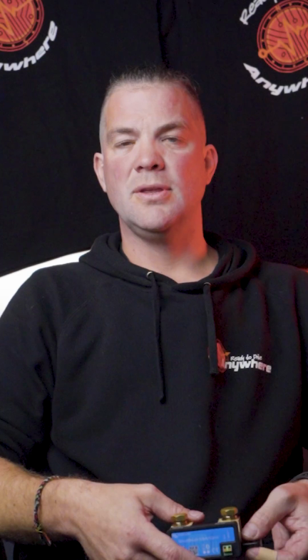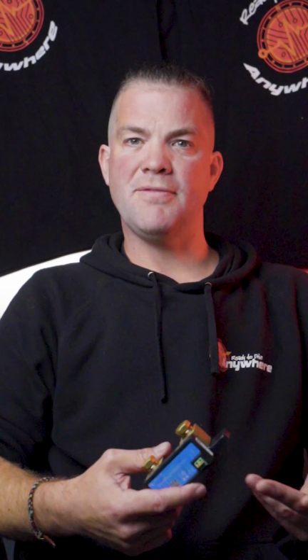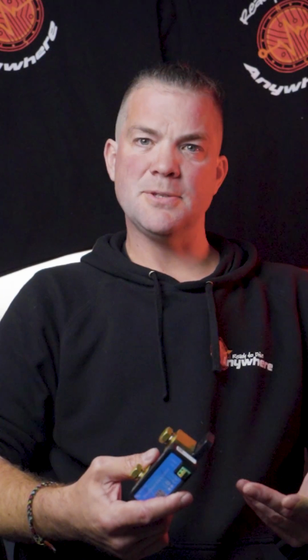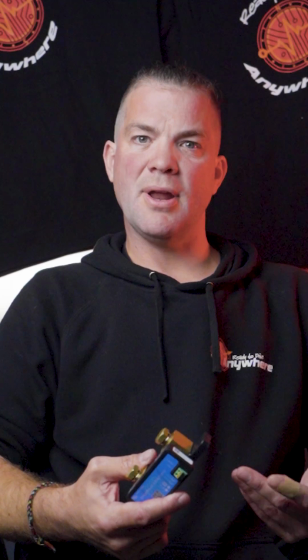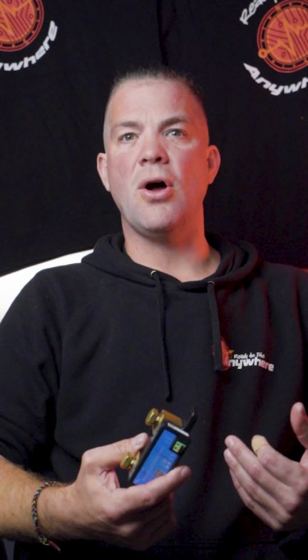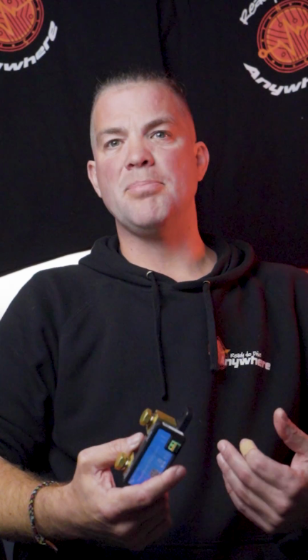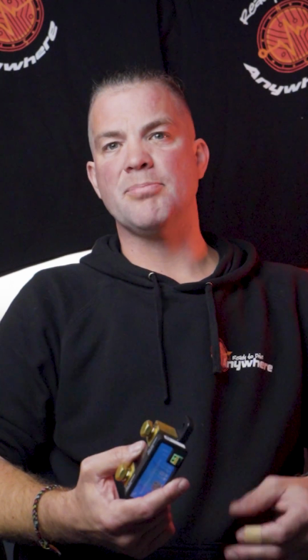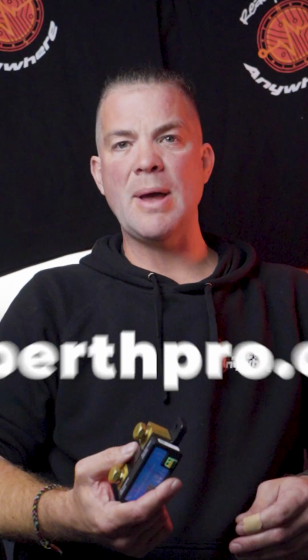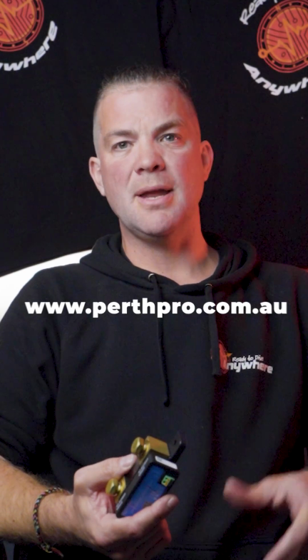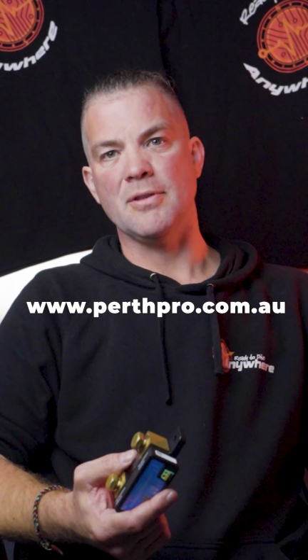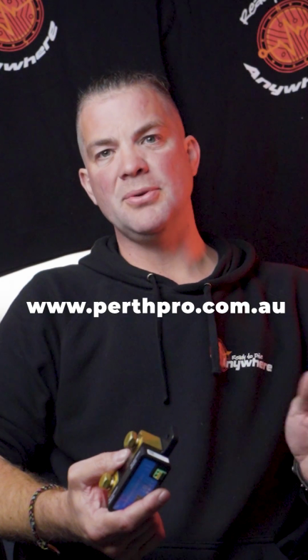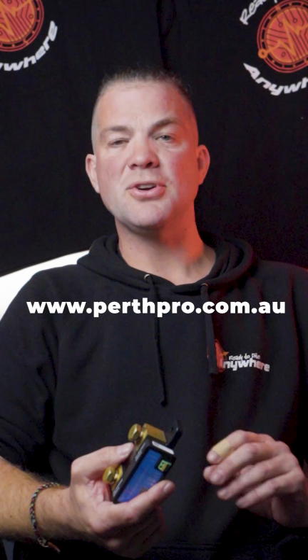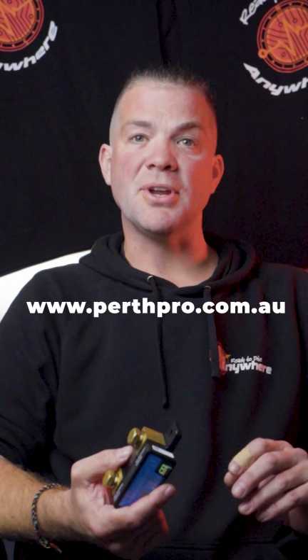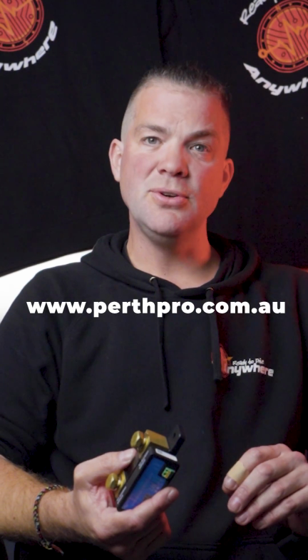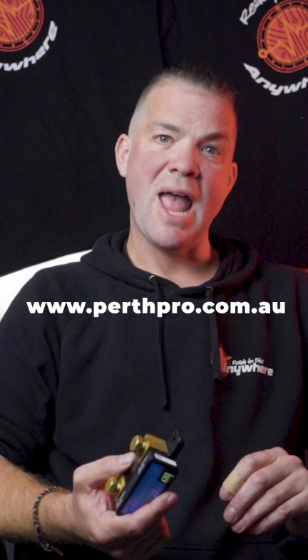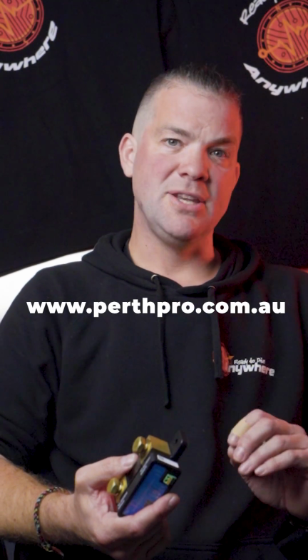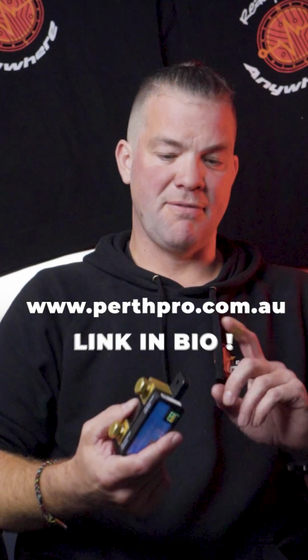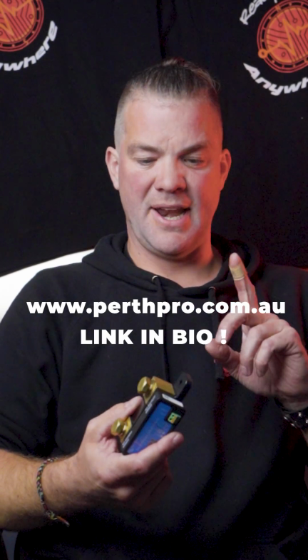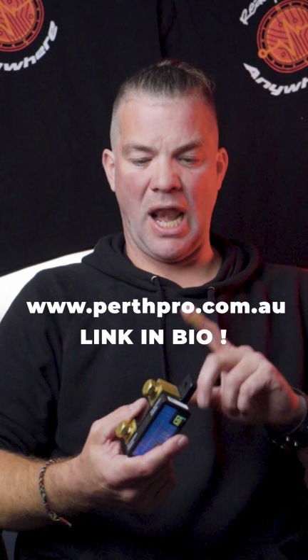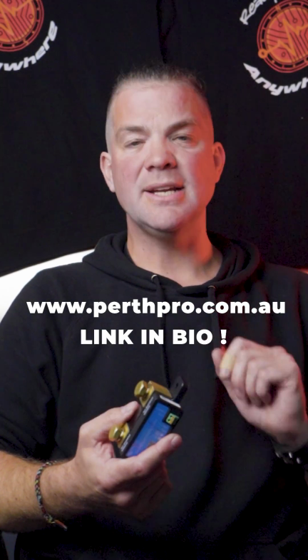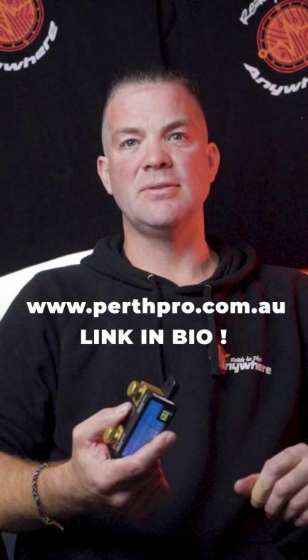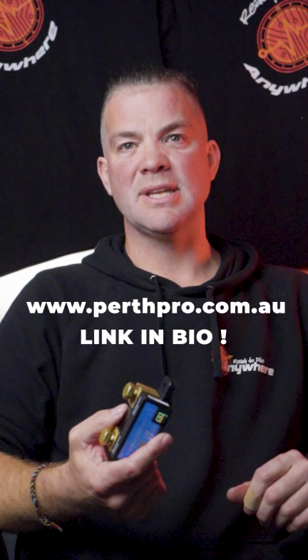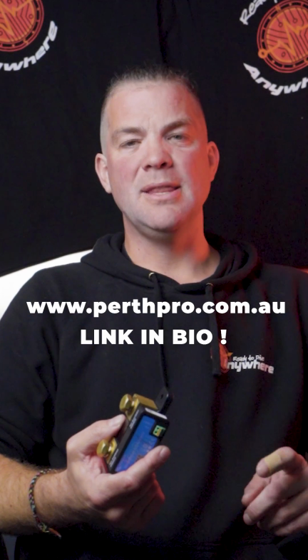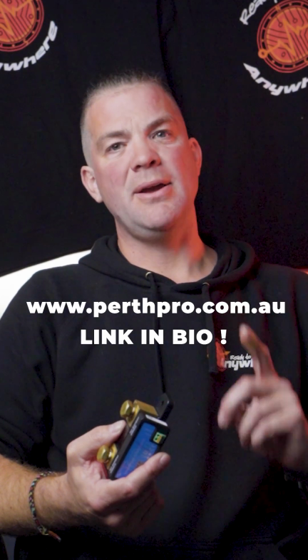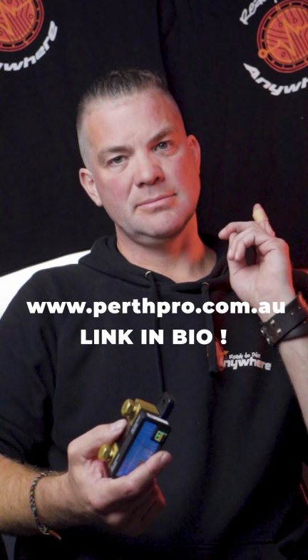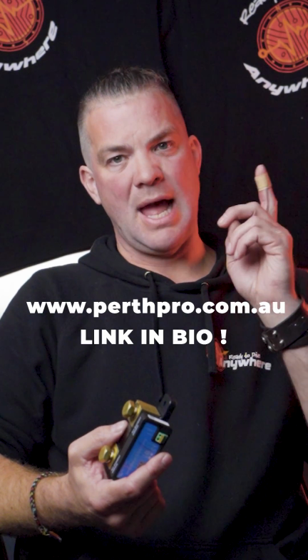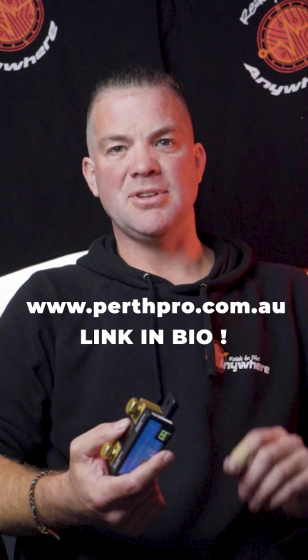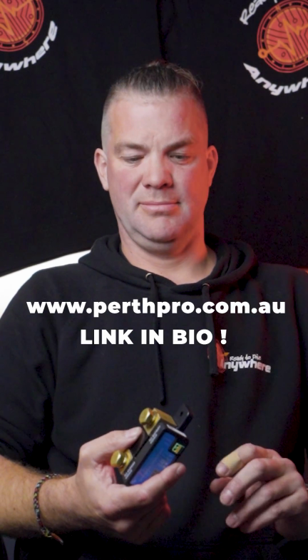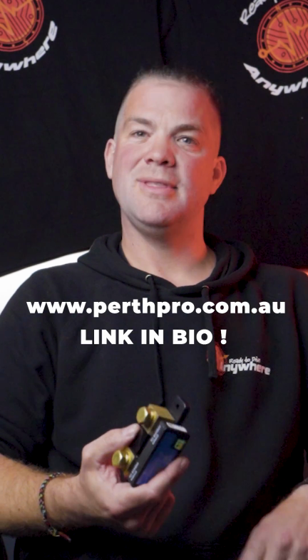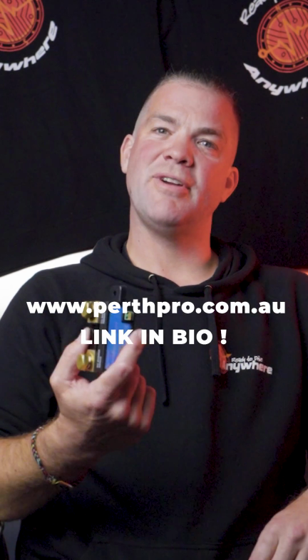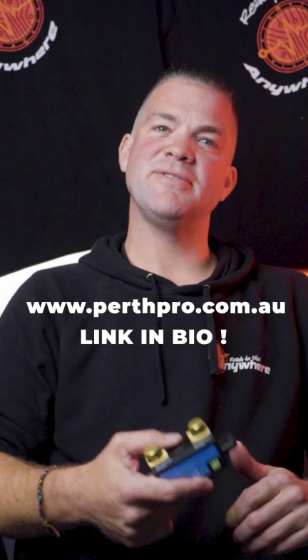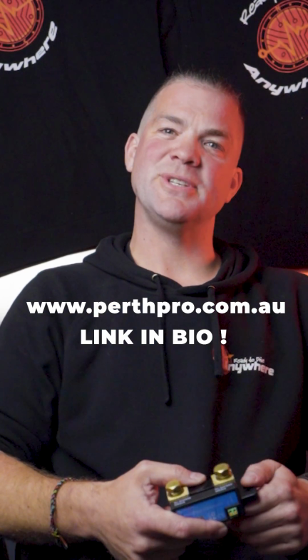You can find this product on the PerthPro website, perthpro.com.au, and you can find a link to it in the bio up top. Thank you very much for watching.